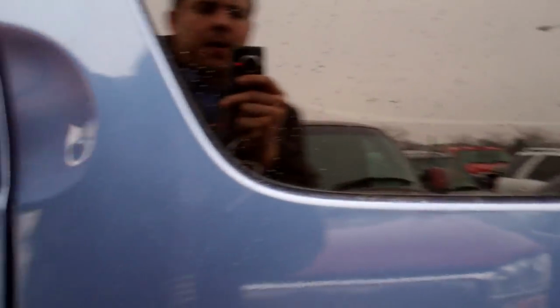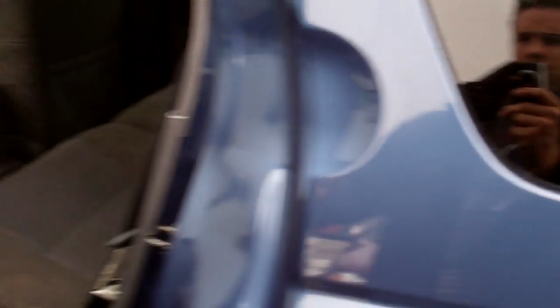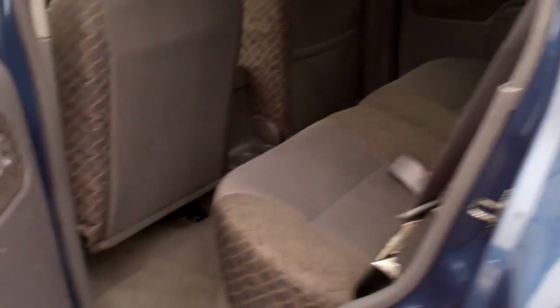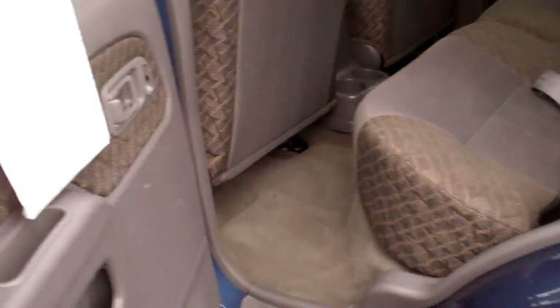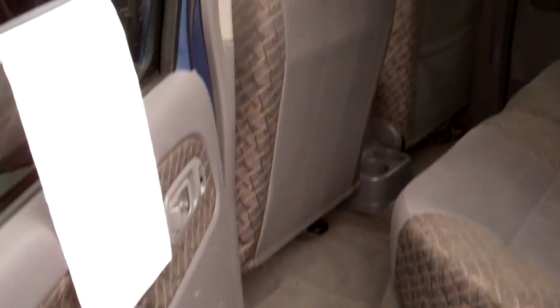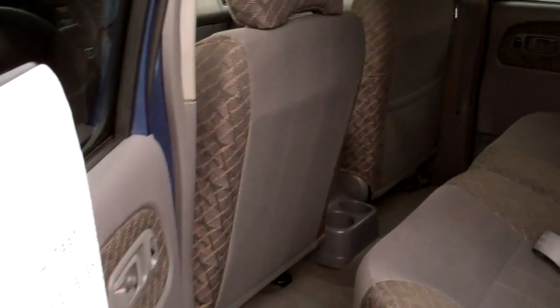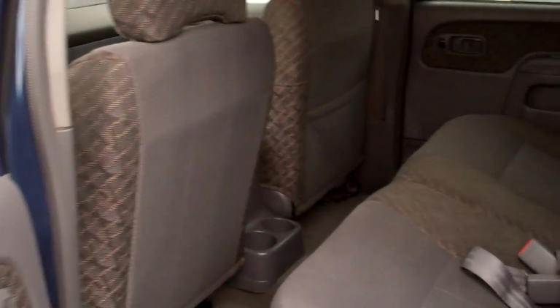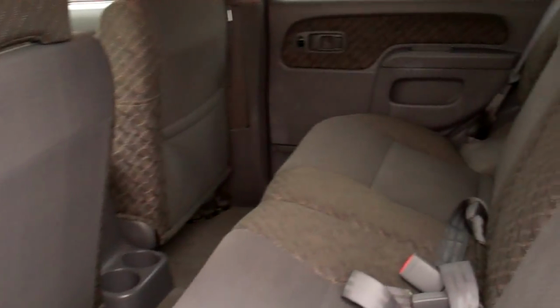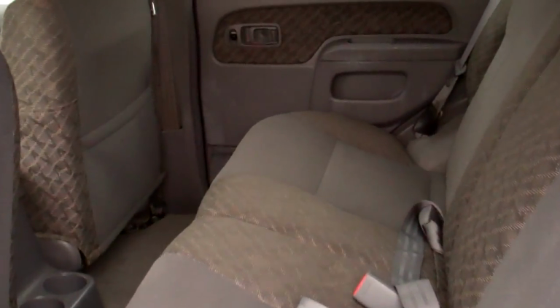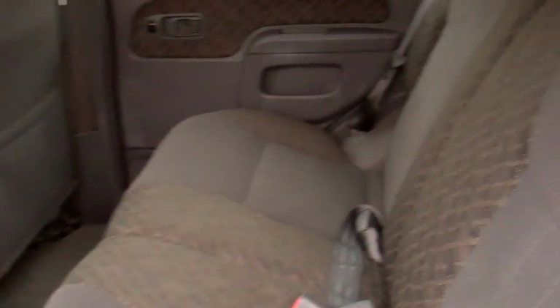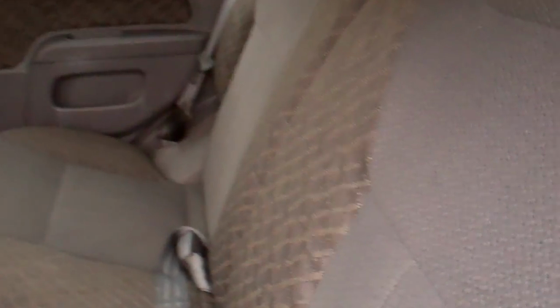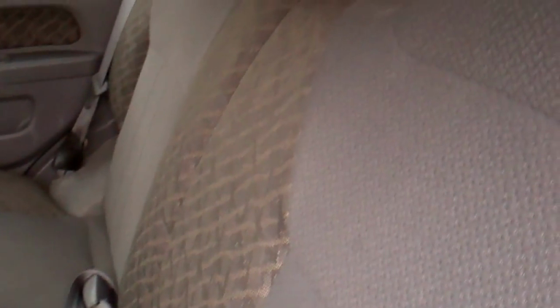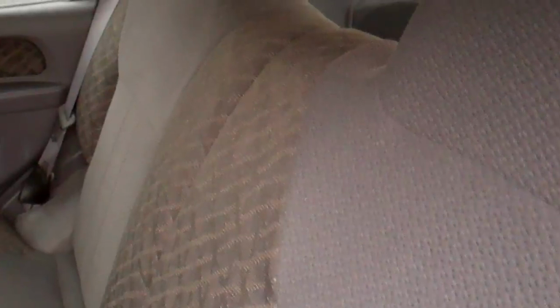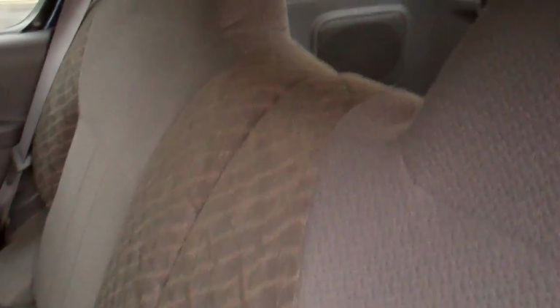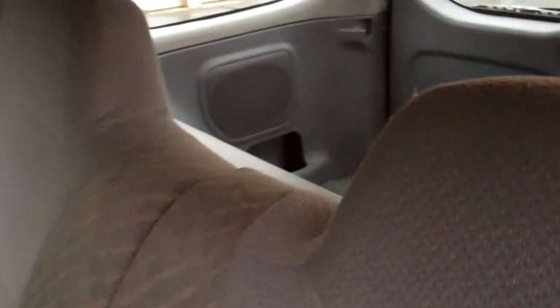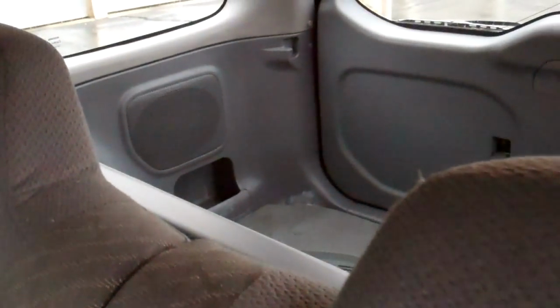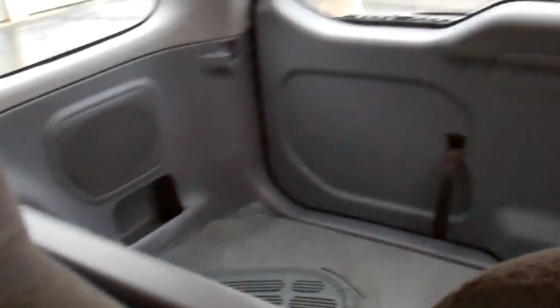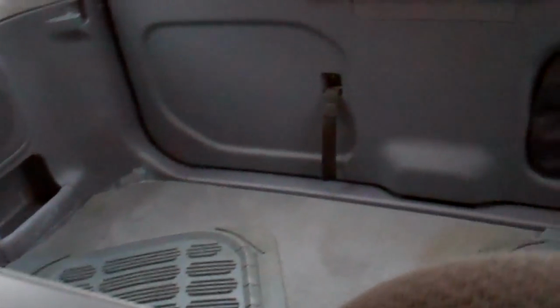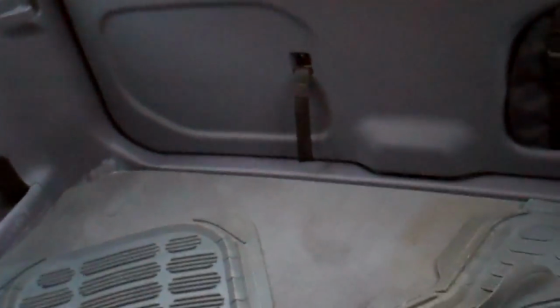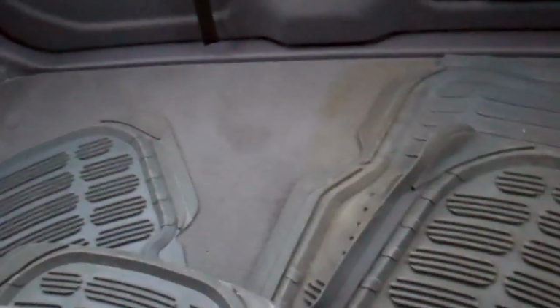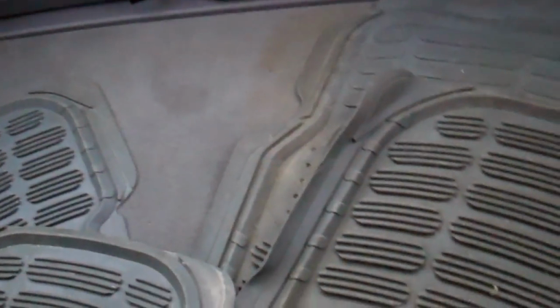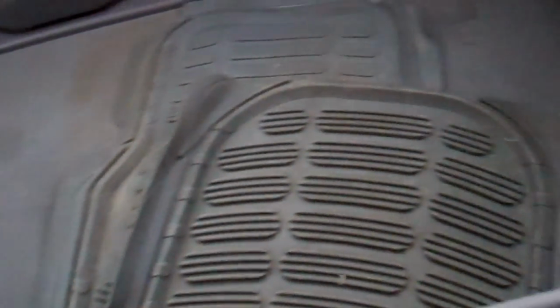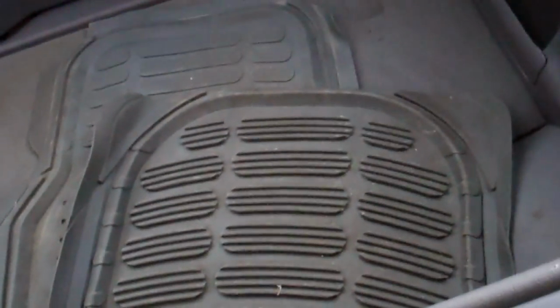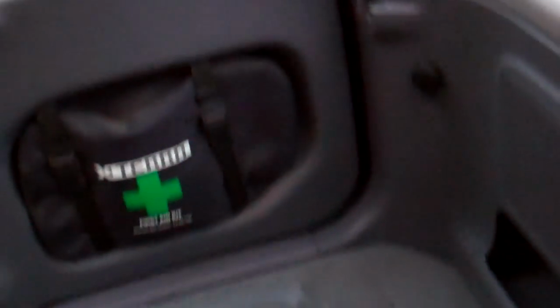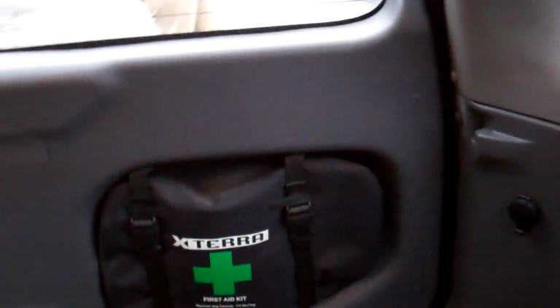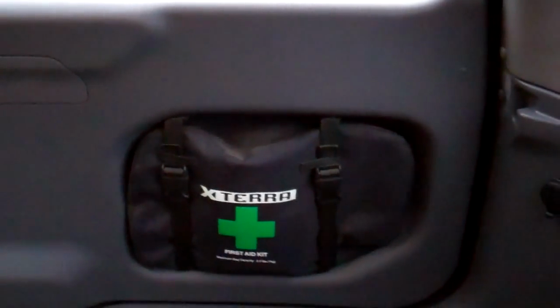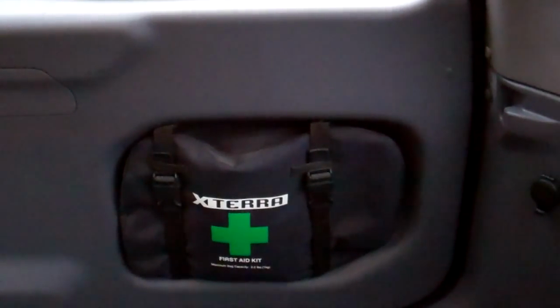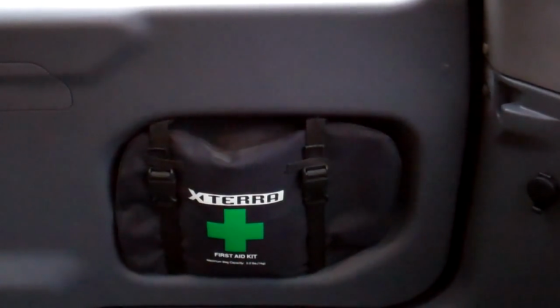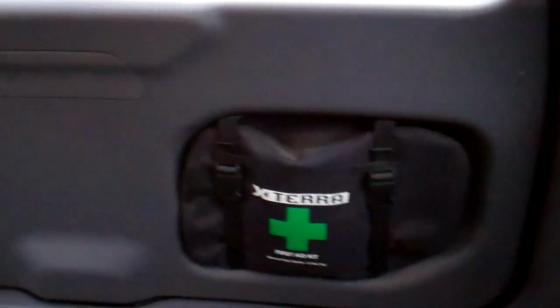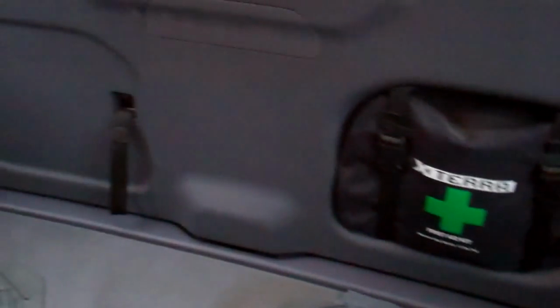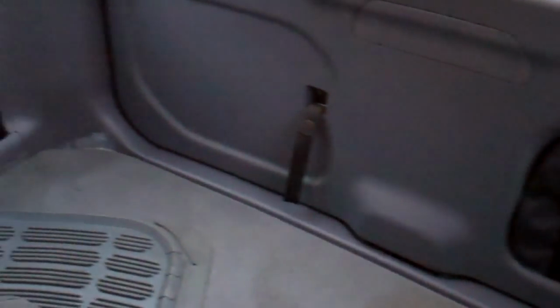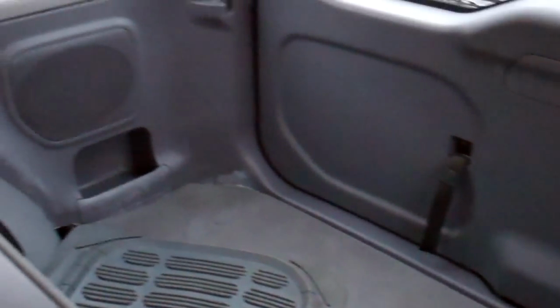Coming along the back, you can see that it is pretty clean — nice shape. You've got some all-season rubber floor mats that come with the vehicle, along with the Xterra first aid kit, which comes with the vehicle as well.